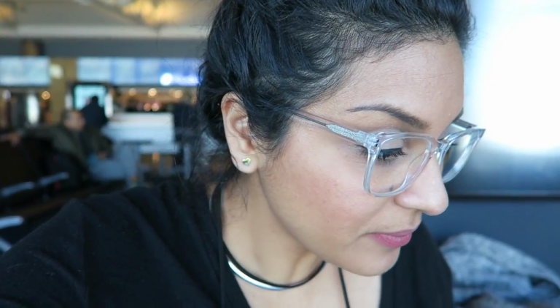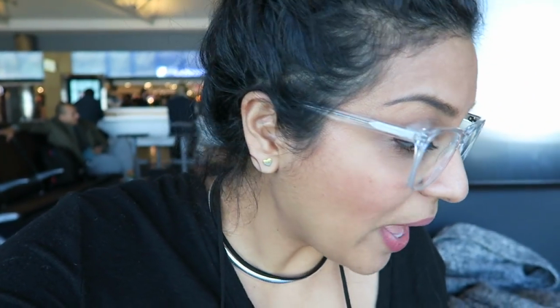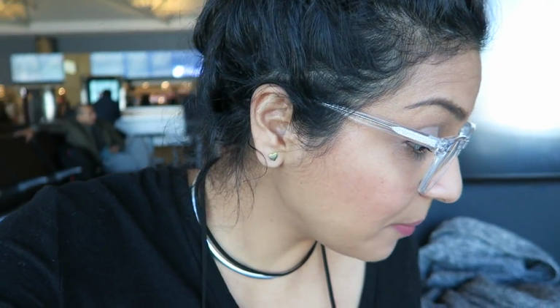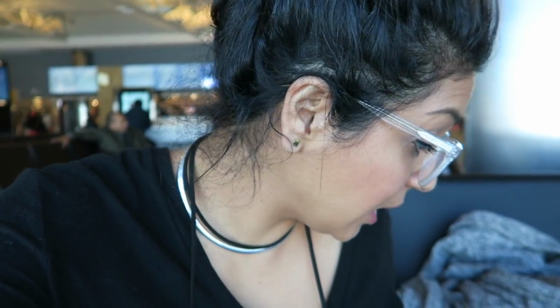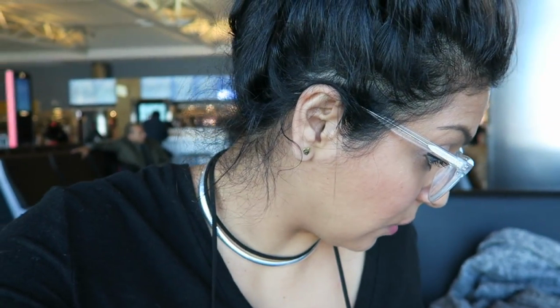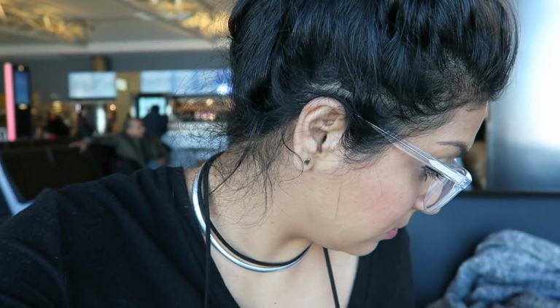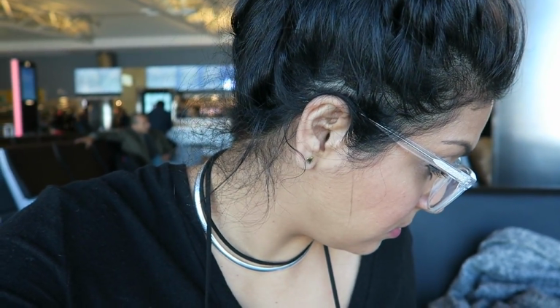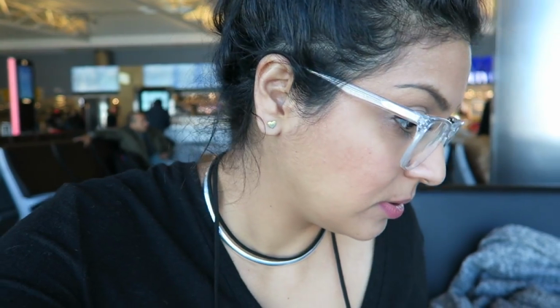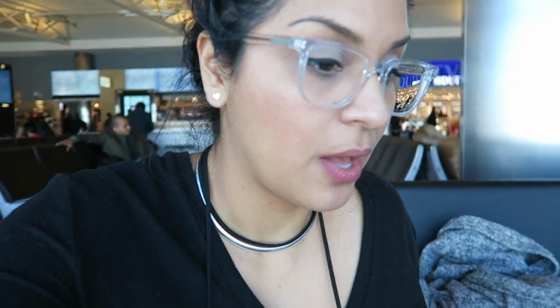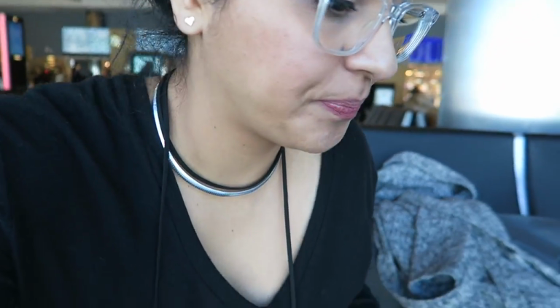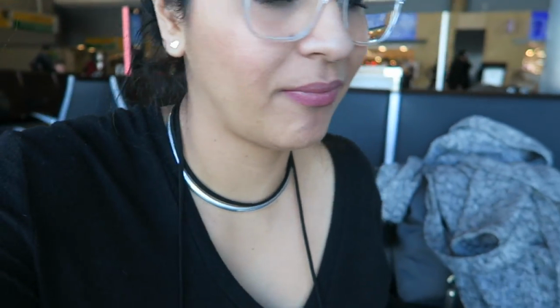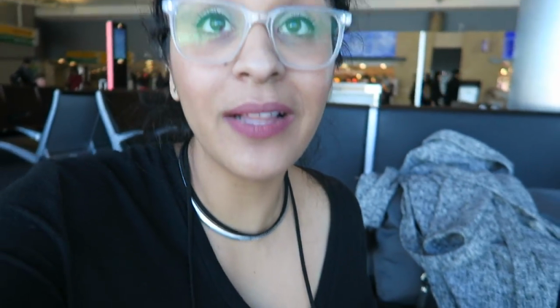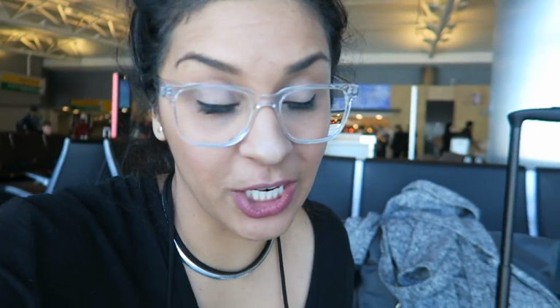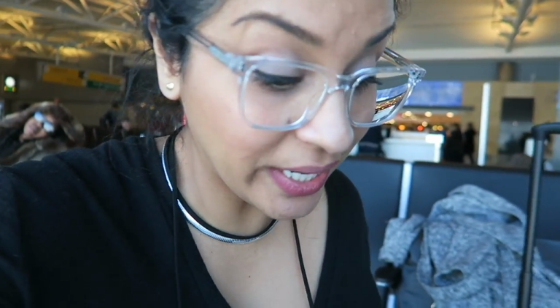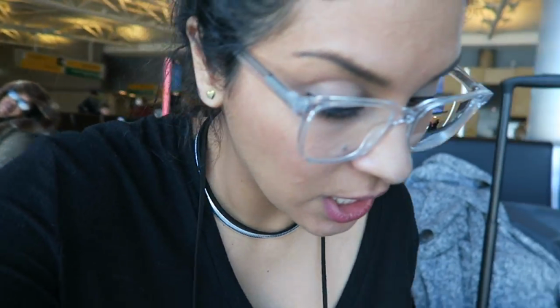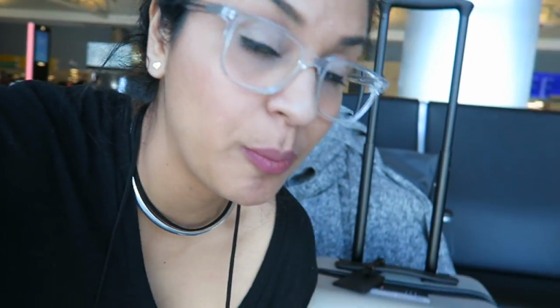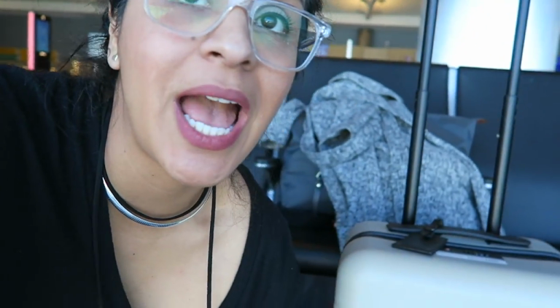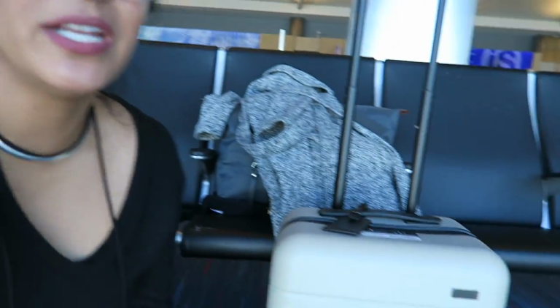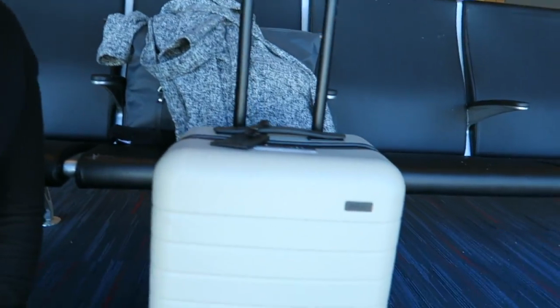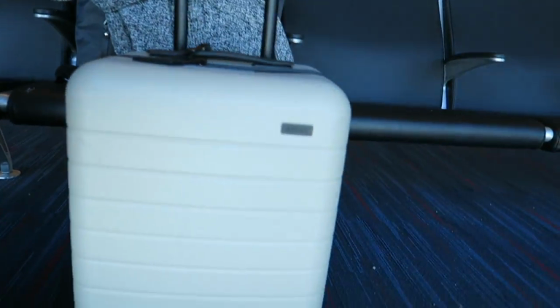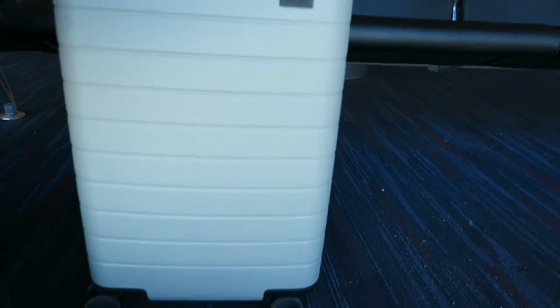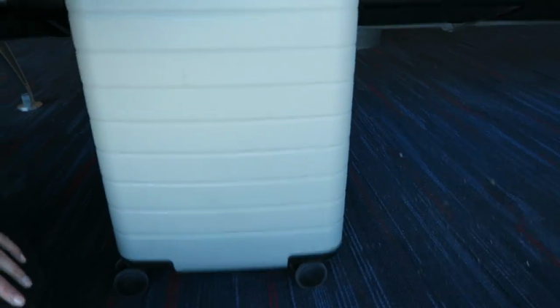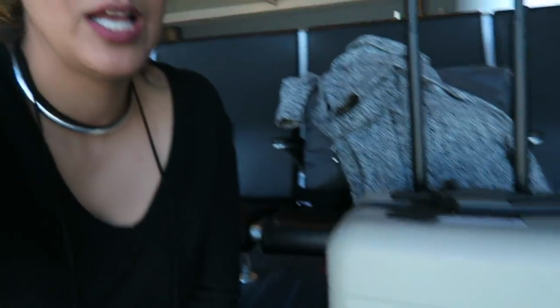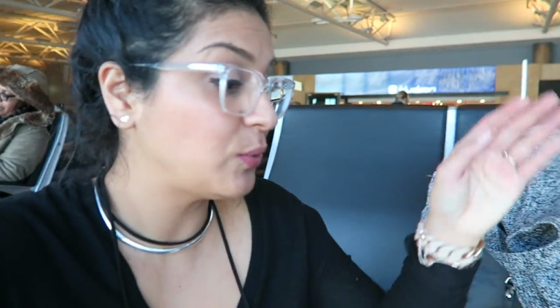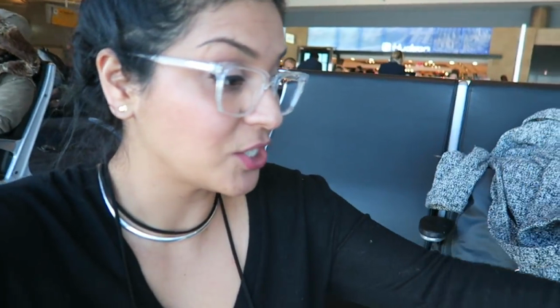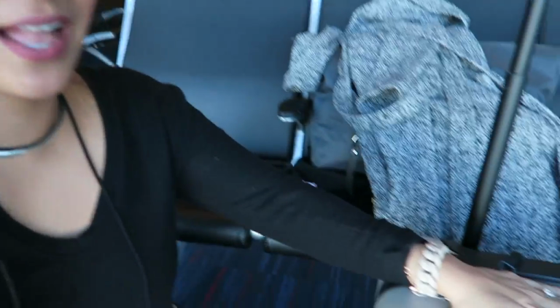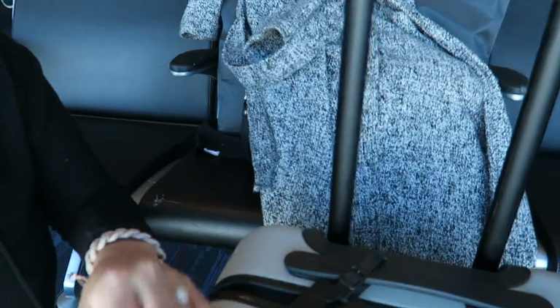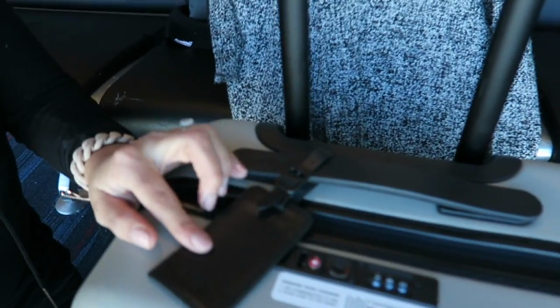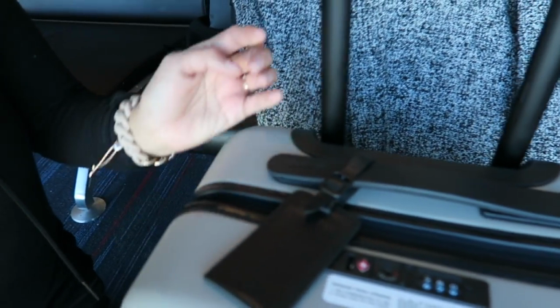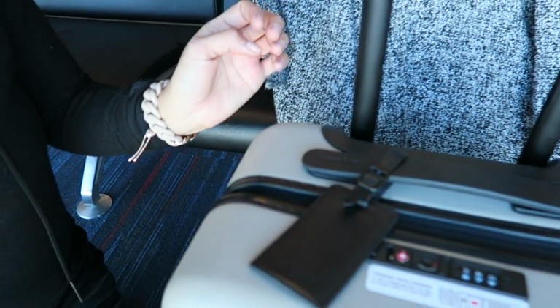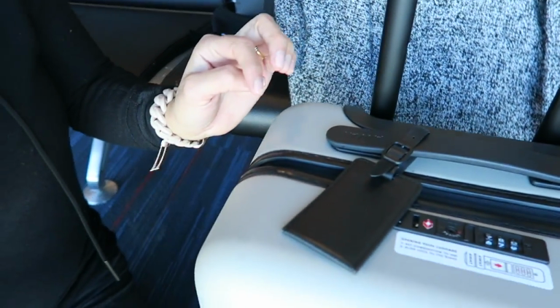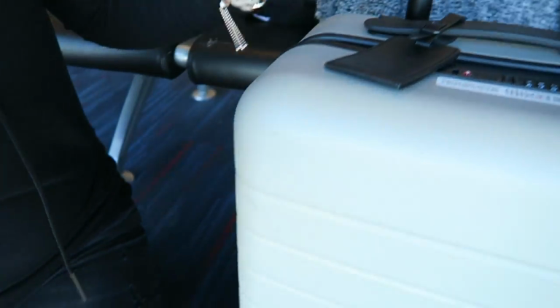While I'm here waiting for Bart, I wanted to show you guys my new luggage.